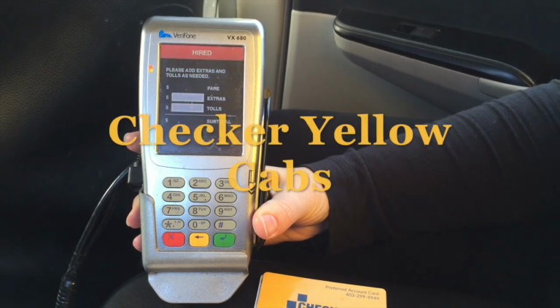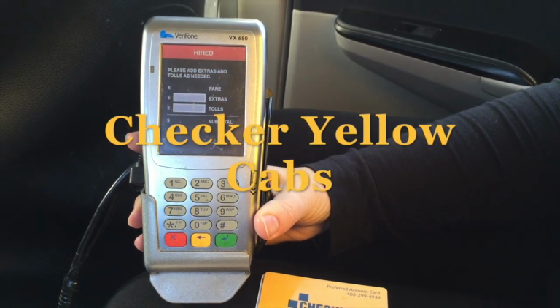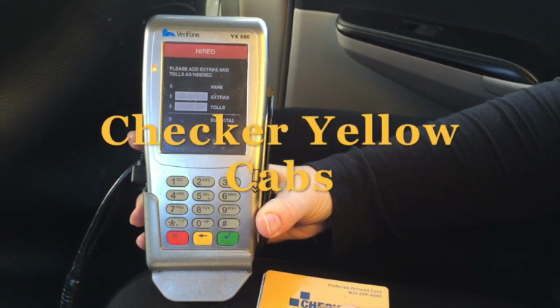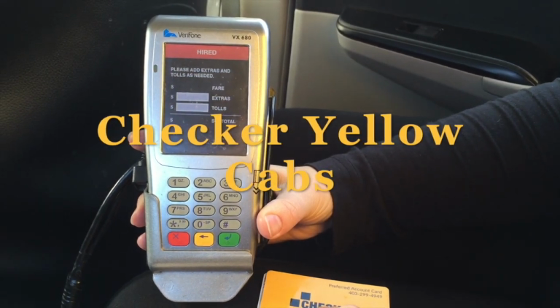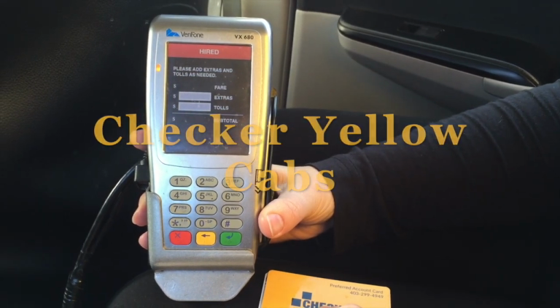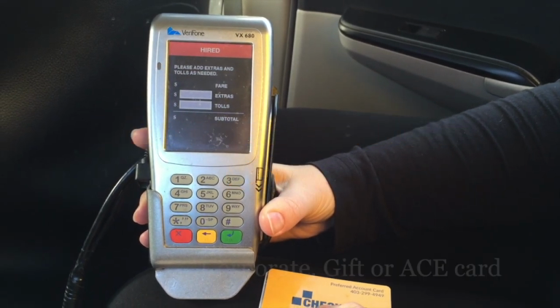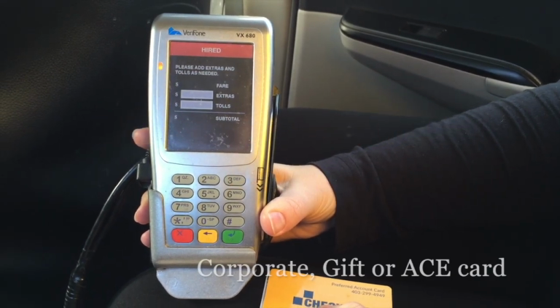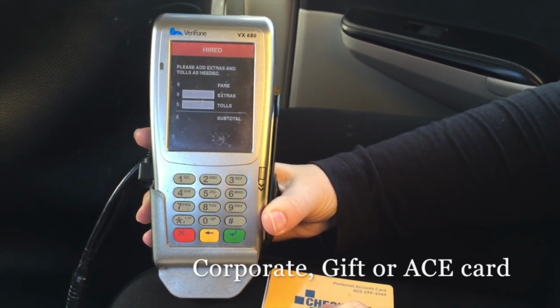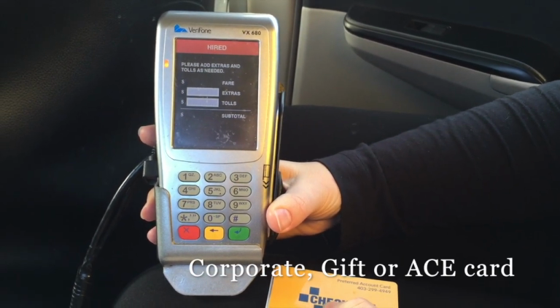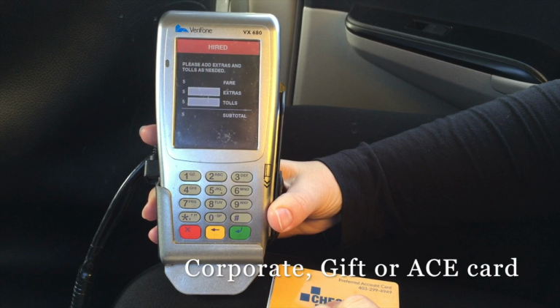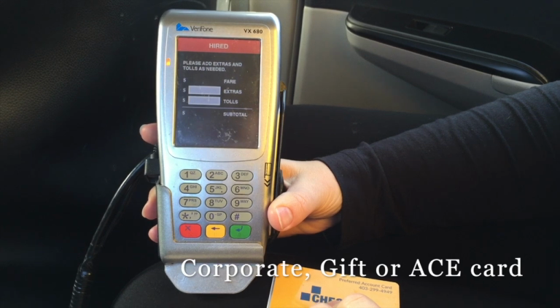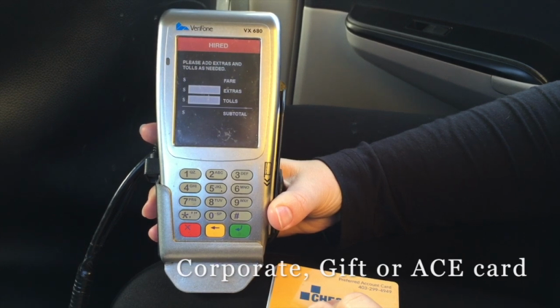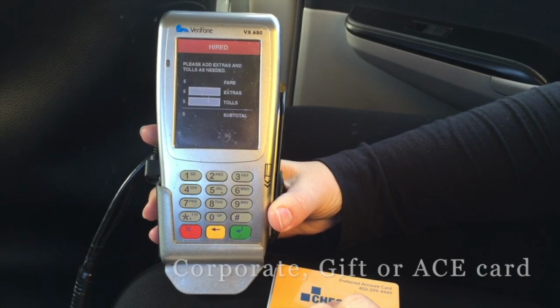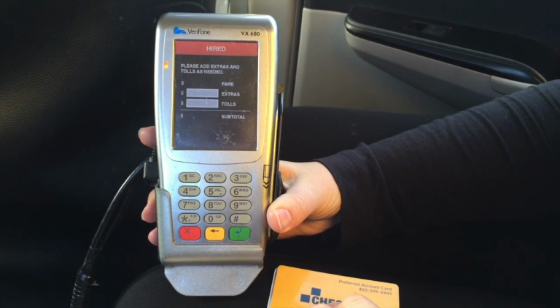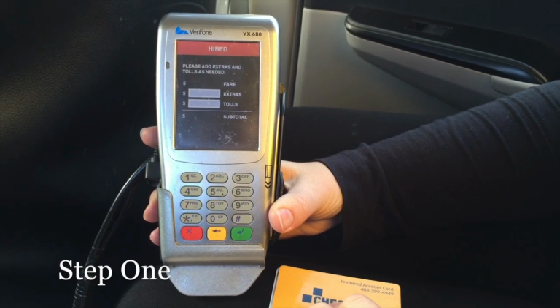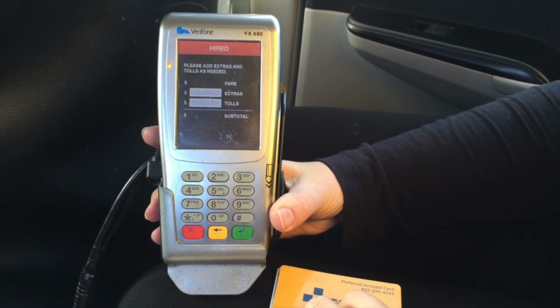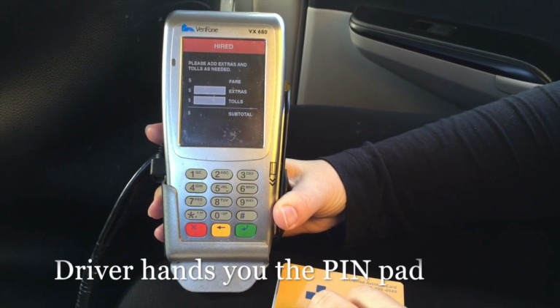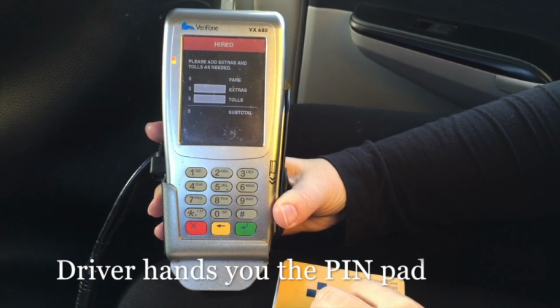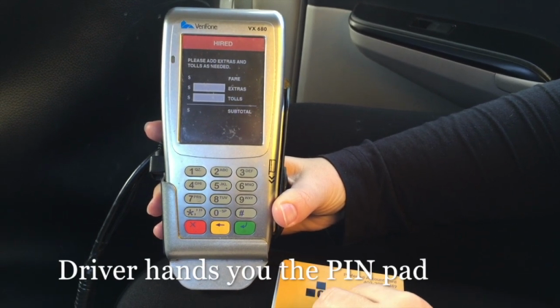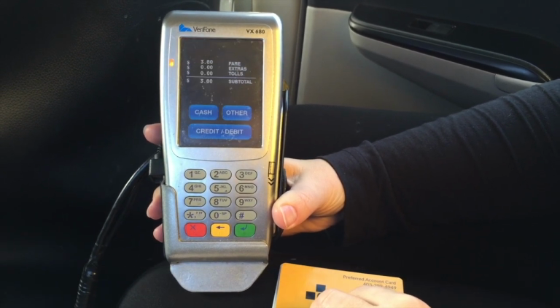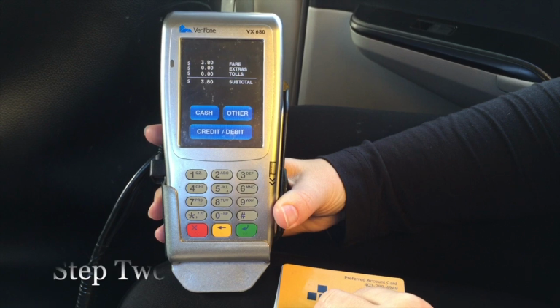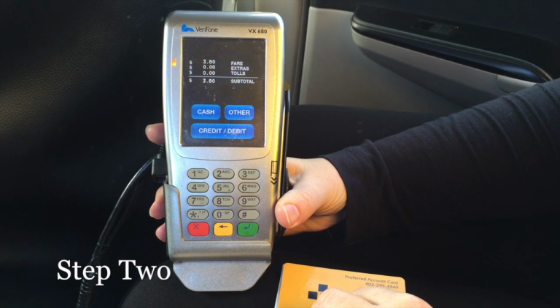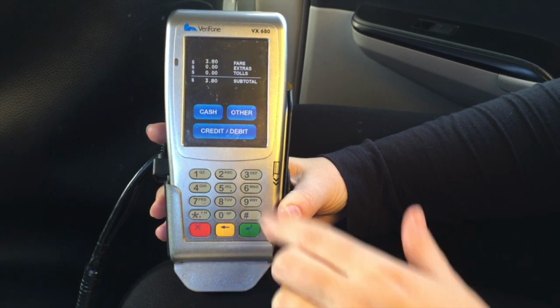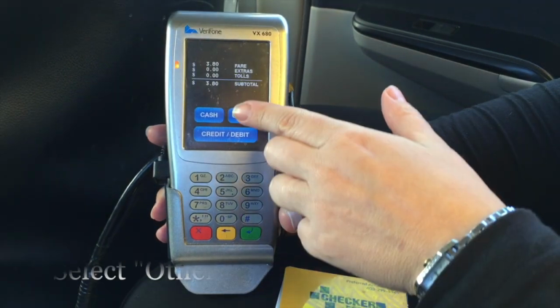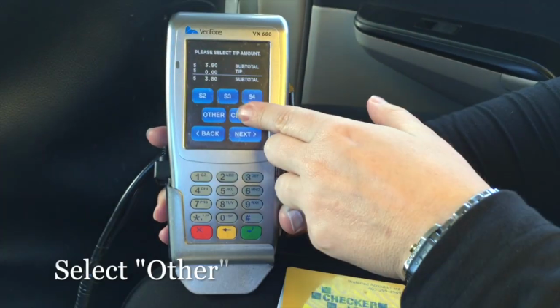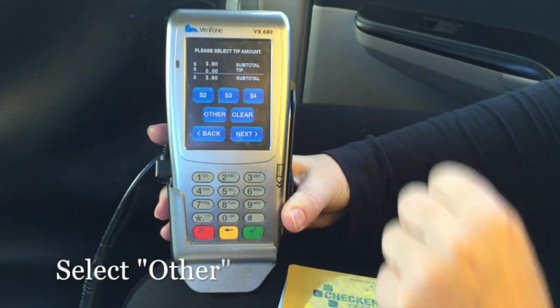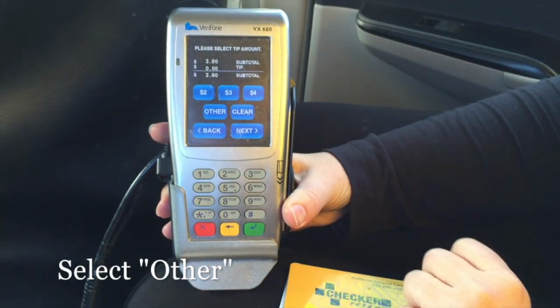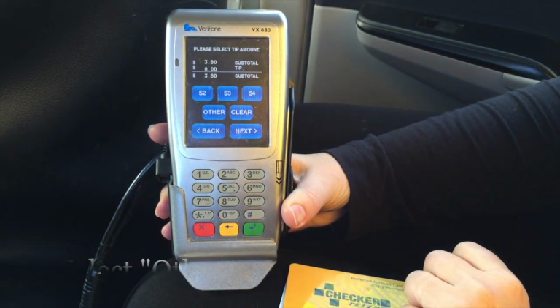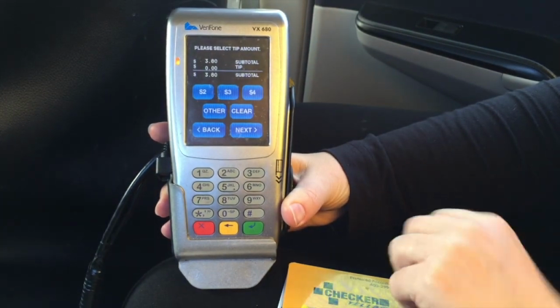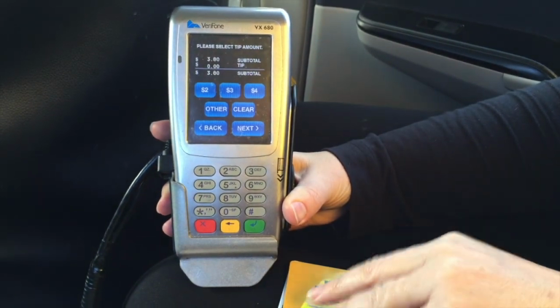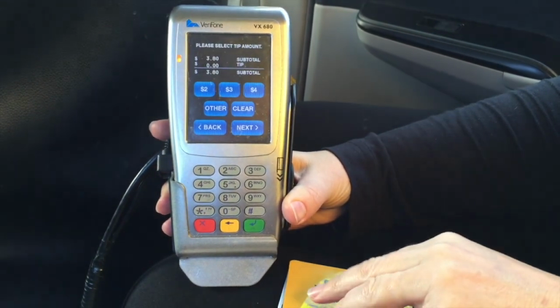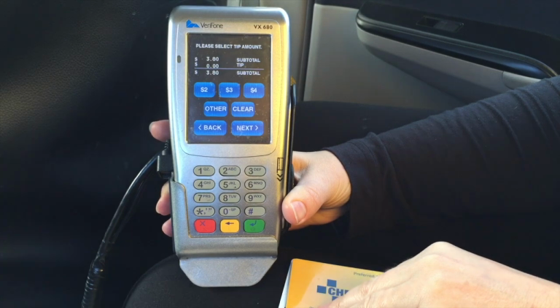Today we are going to show you how easy it is to use our current corporate card, gift card, or ace card. Step 1, the driver hands you the pin pad. Step 2, press 'other' for payment options when using a corporate card.